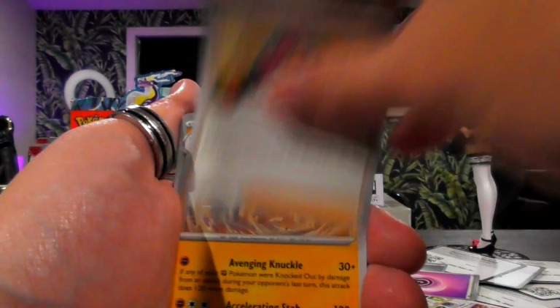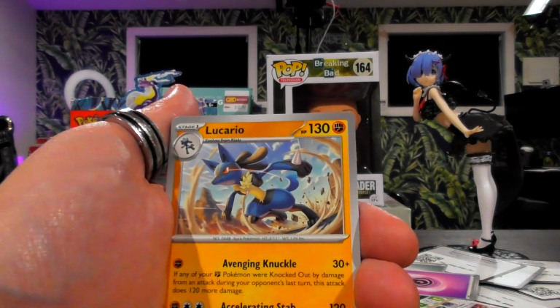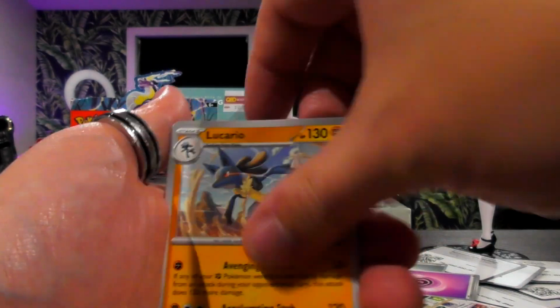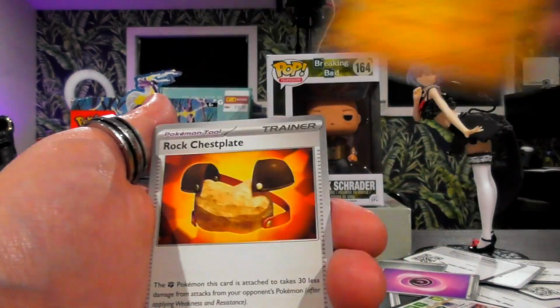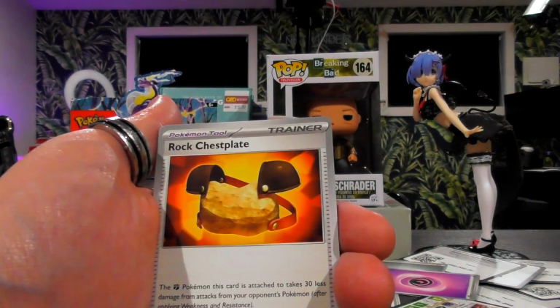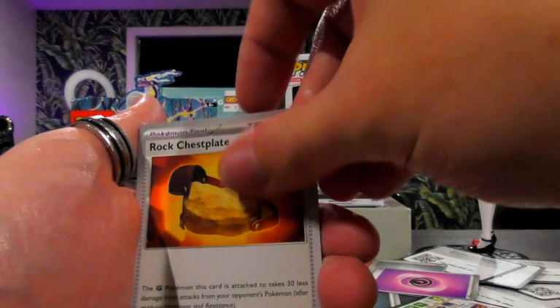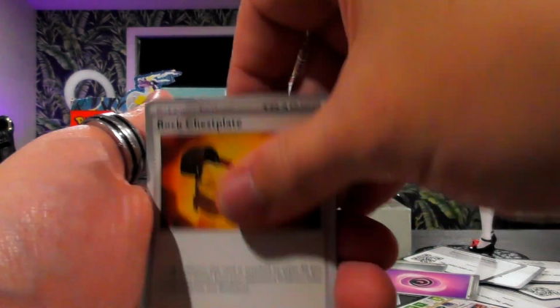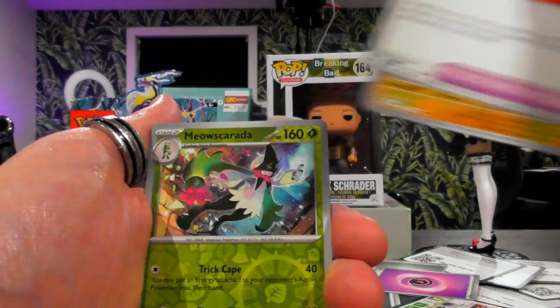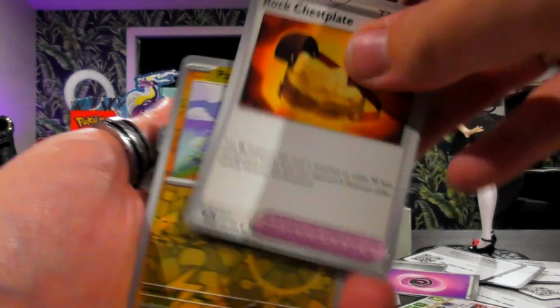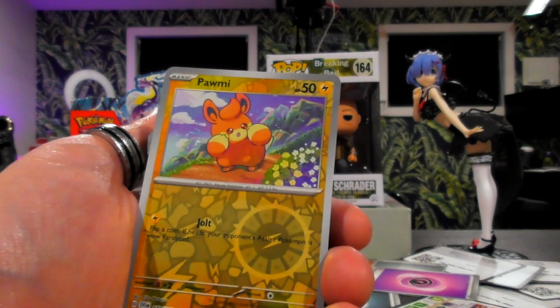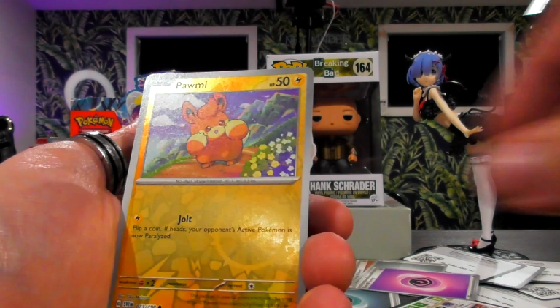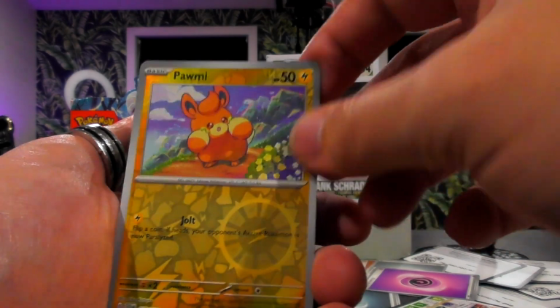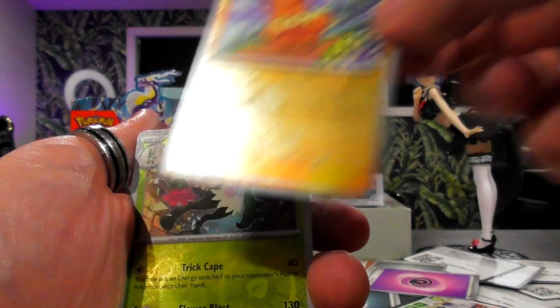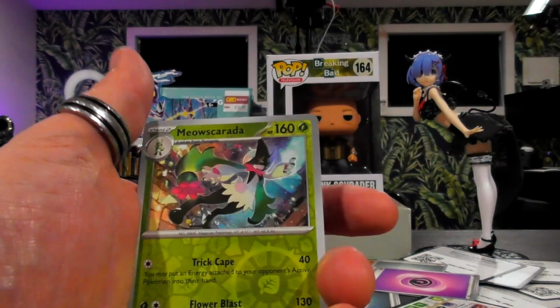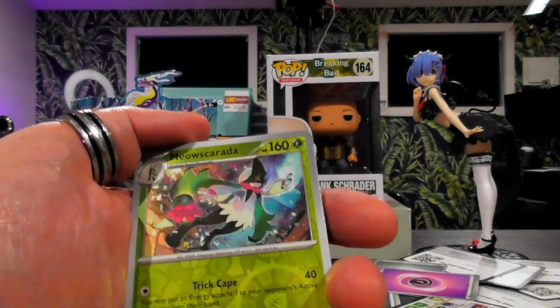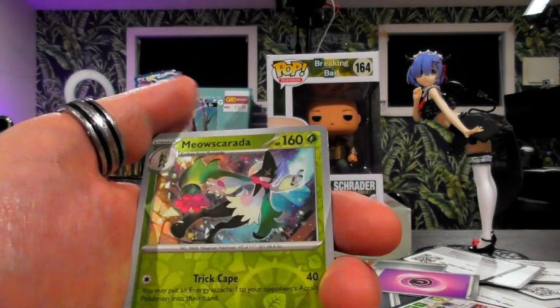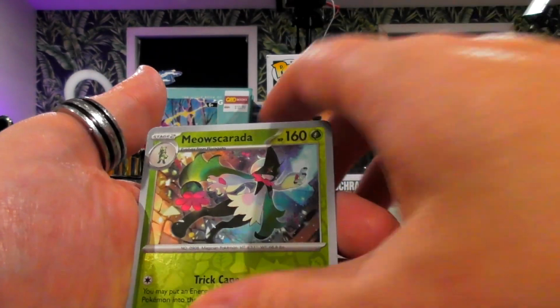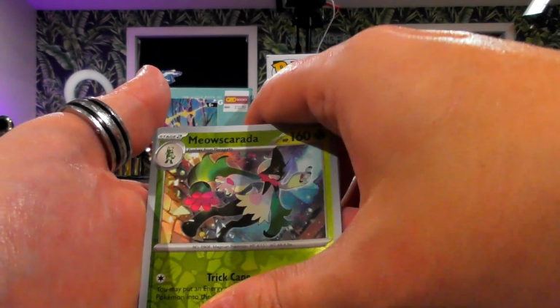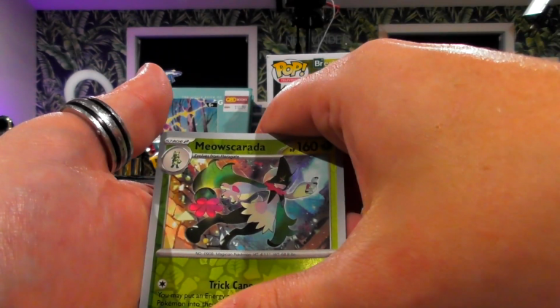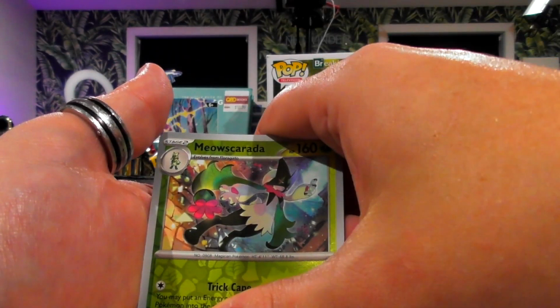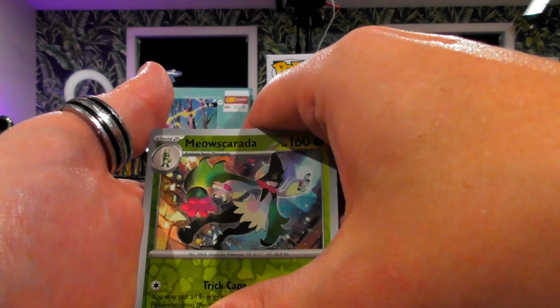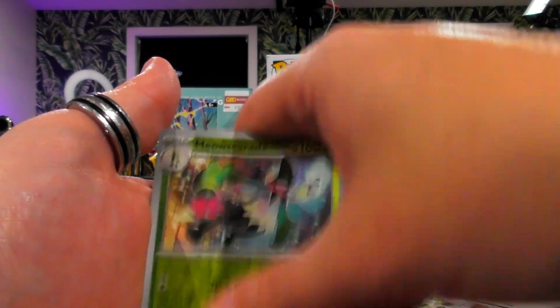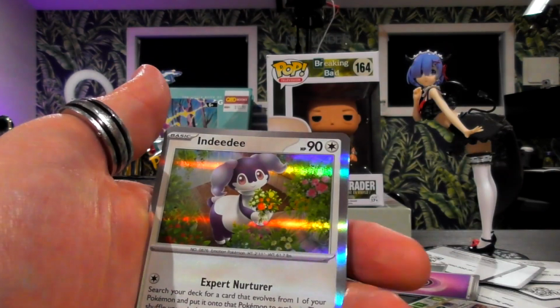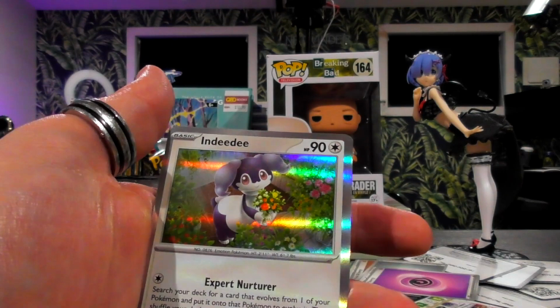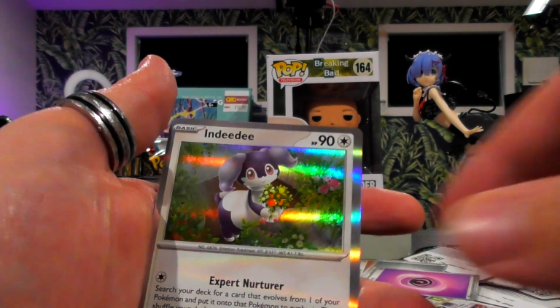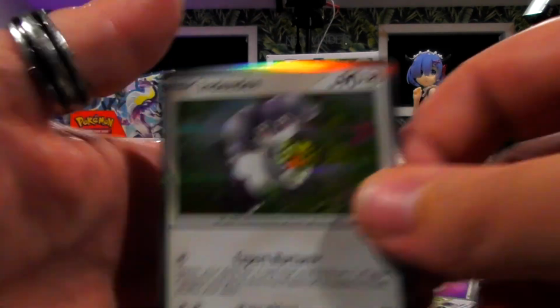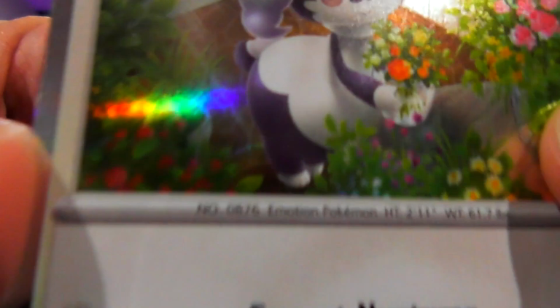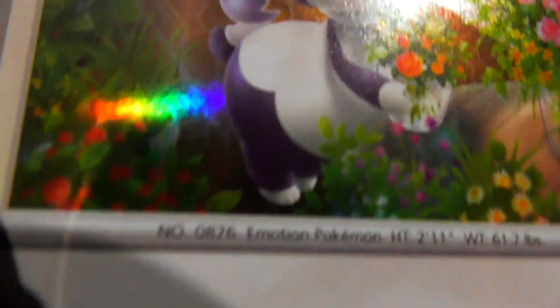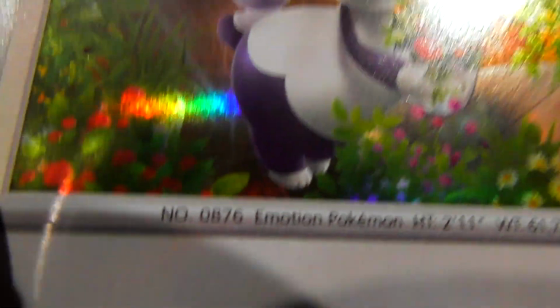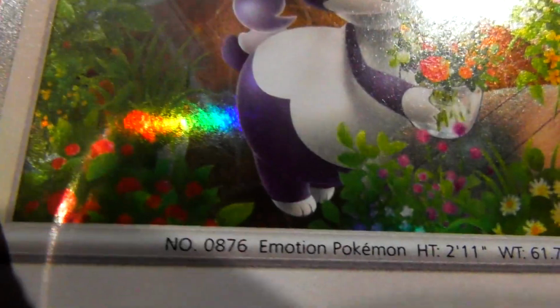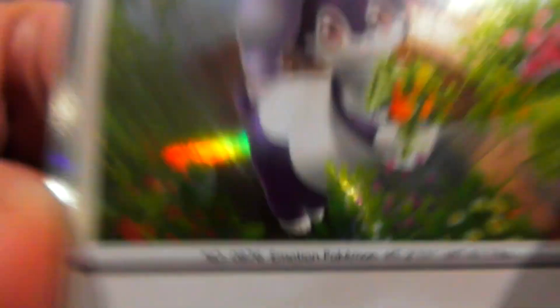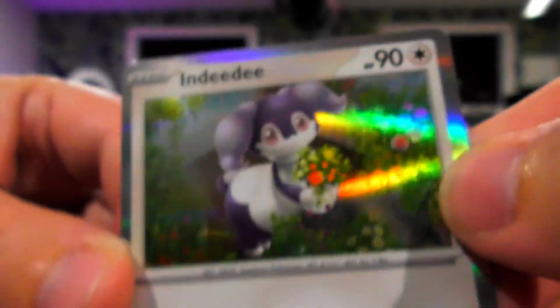Miriam again — hopefully this is a sign, come on give me that full art! Pawmi looking kind of cute. Mausquerada looking... ready for fan art. And Indeedee, throwing that dump truck back.